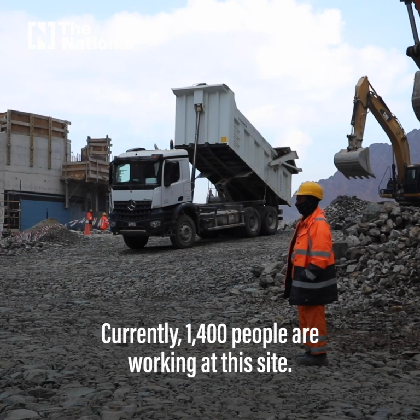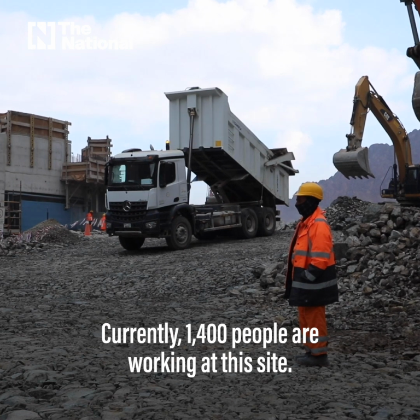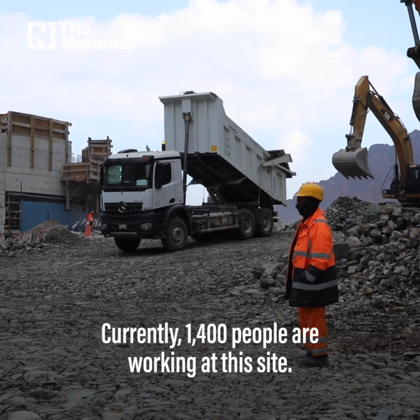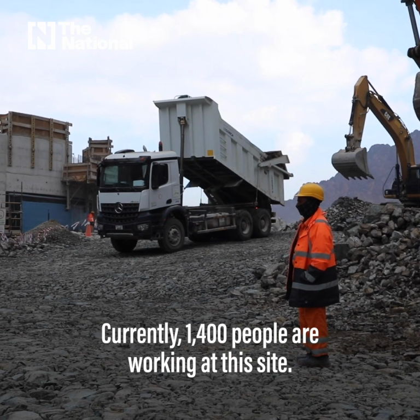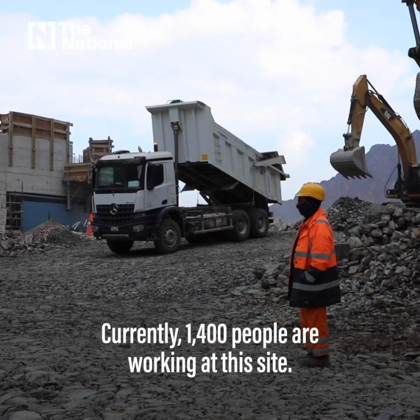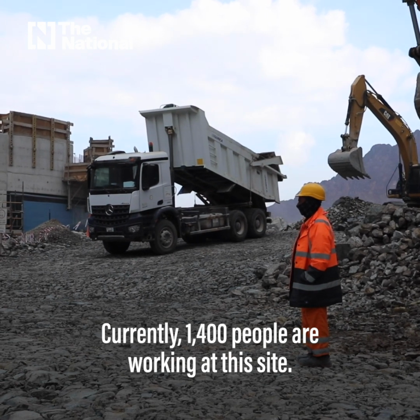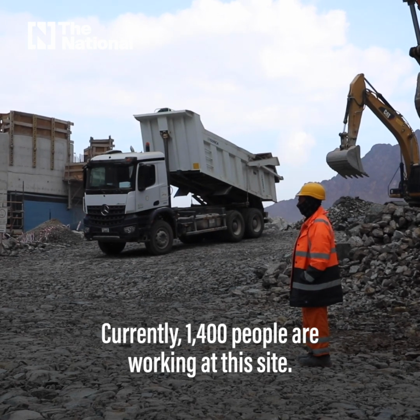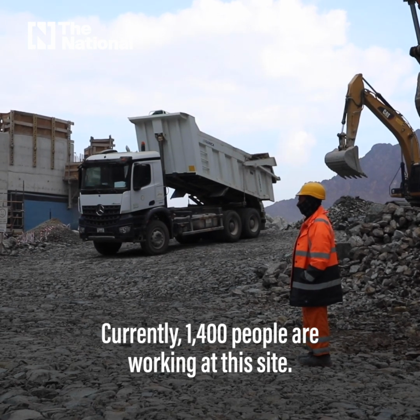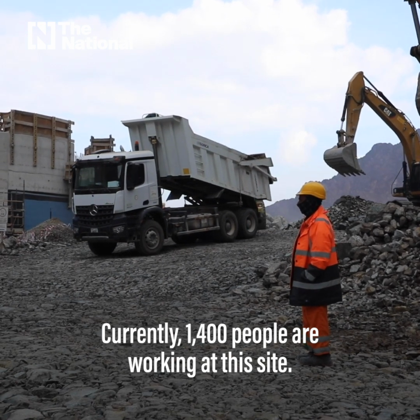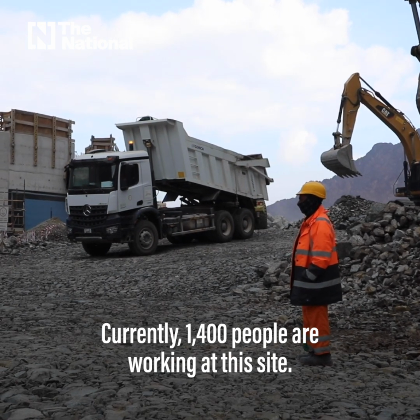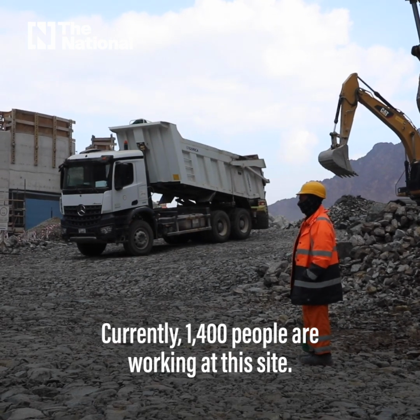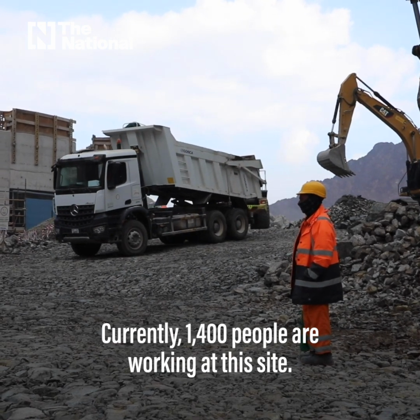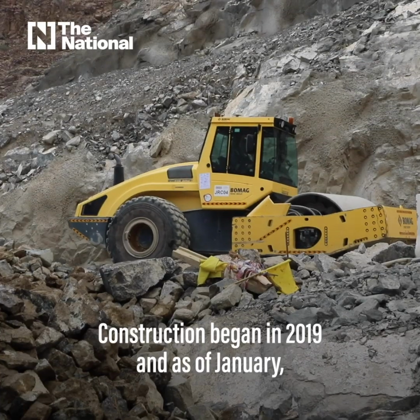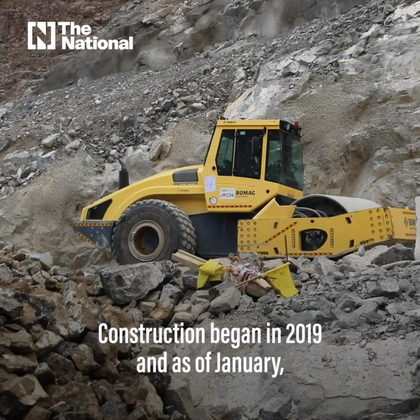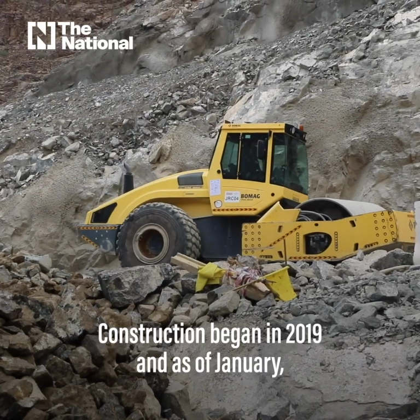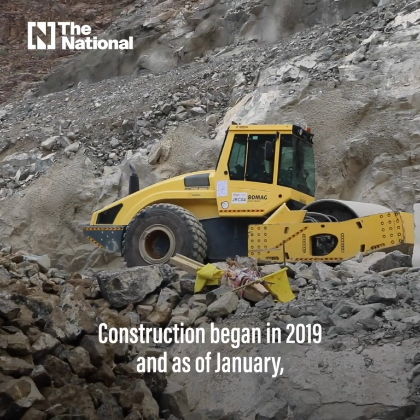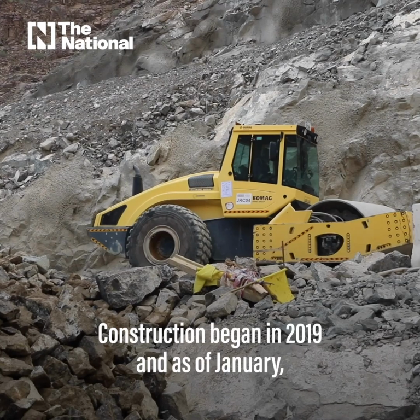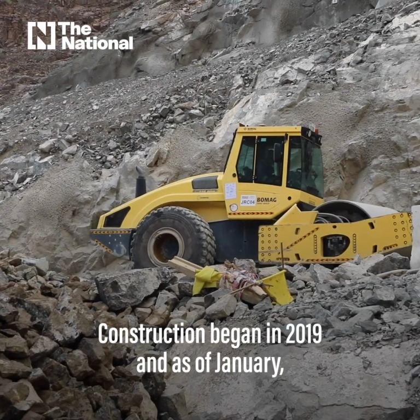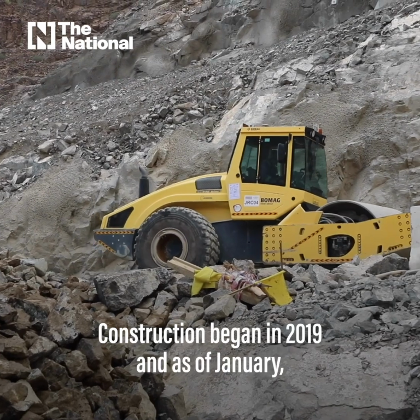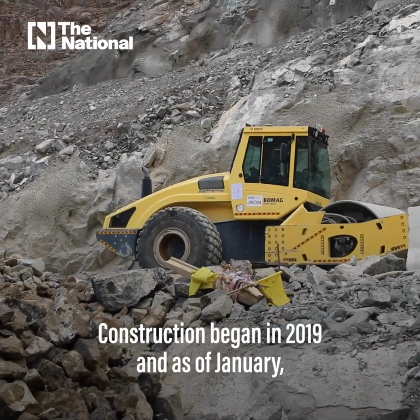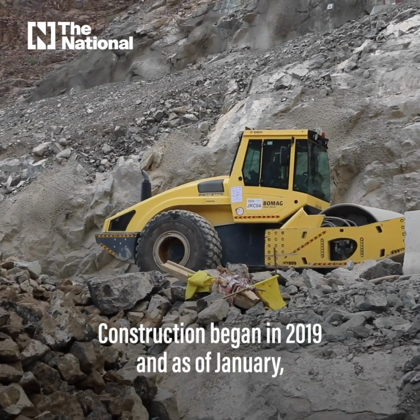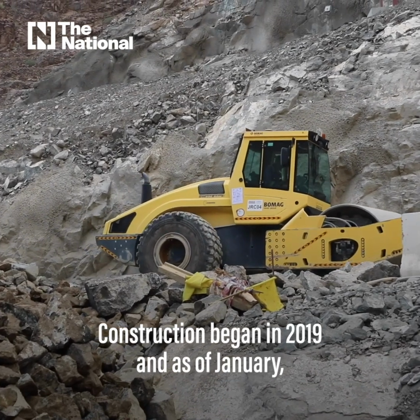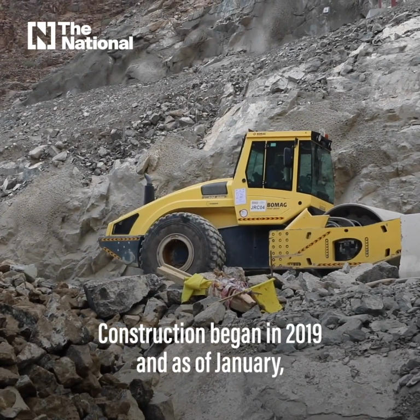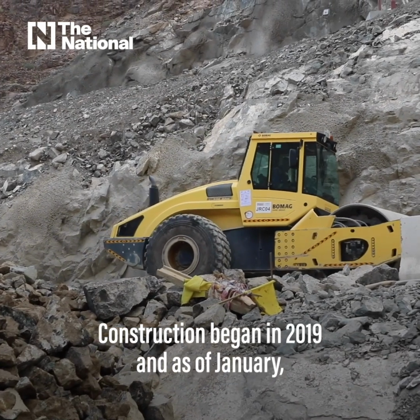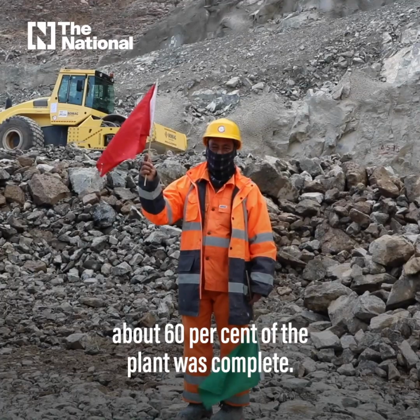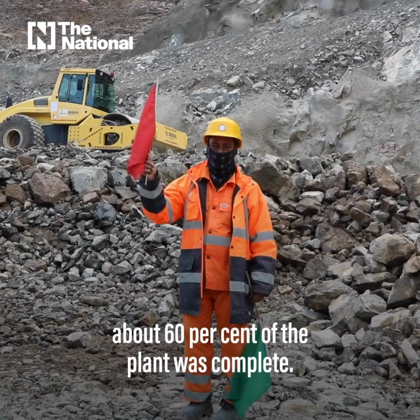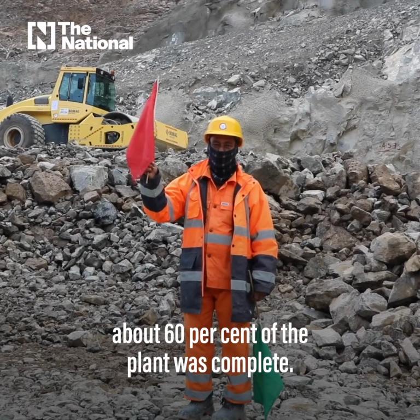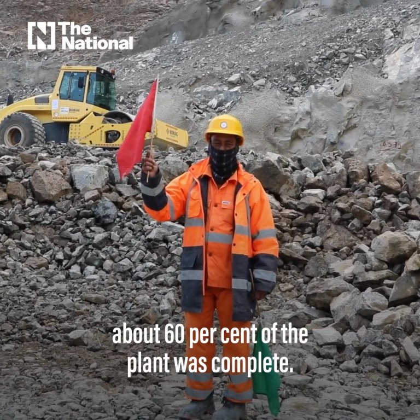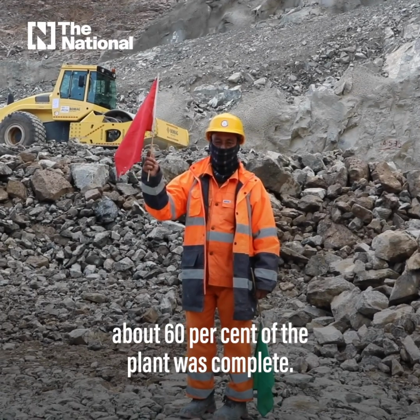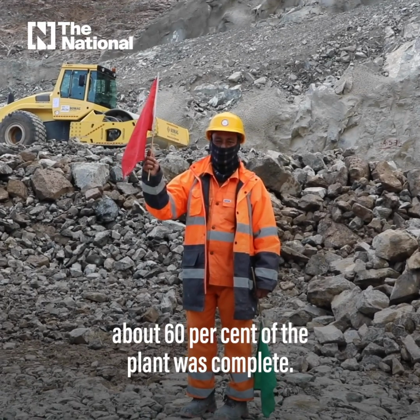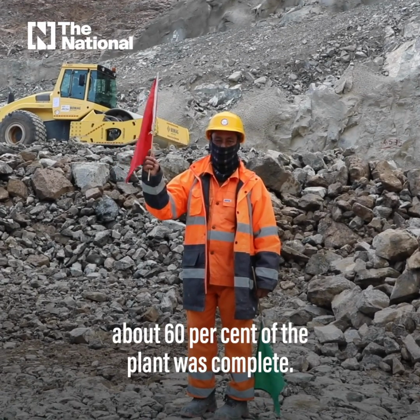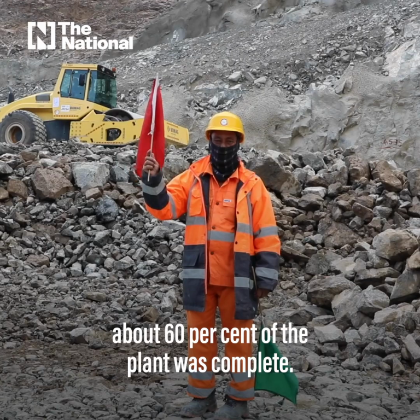Currently, 1,400 people are working at this site. Construction began in 2019, and as of January, about 60% of the plant was complete.